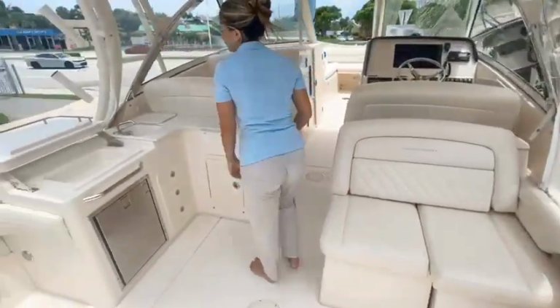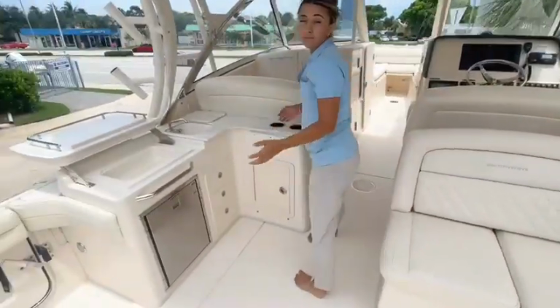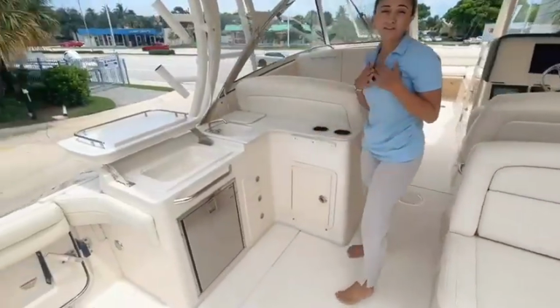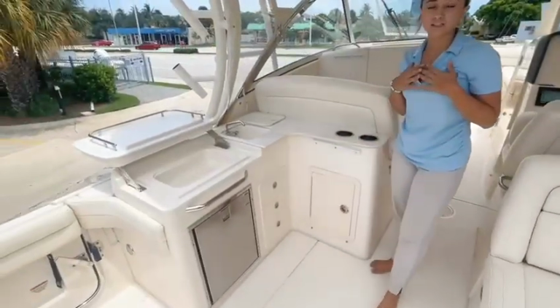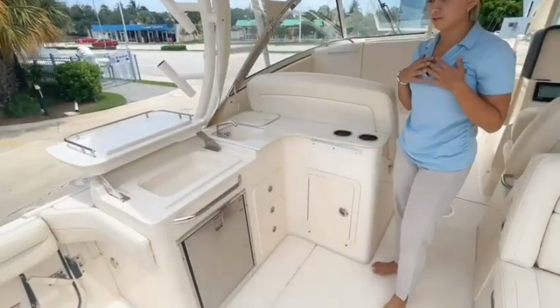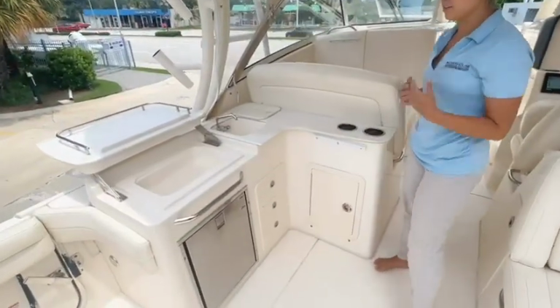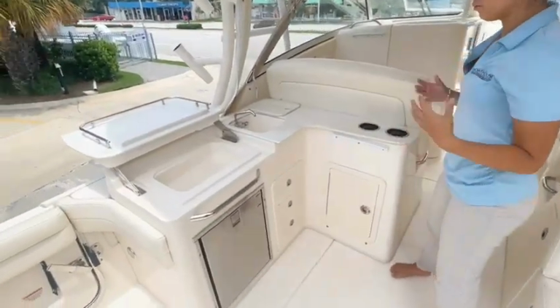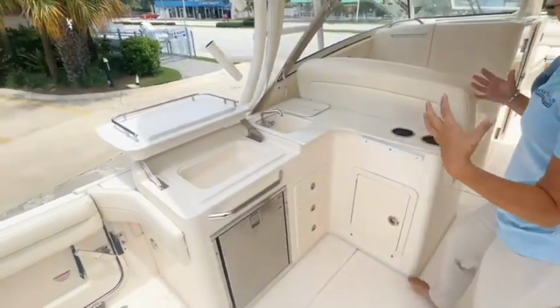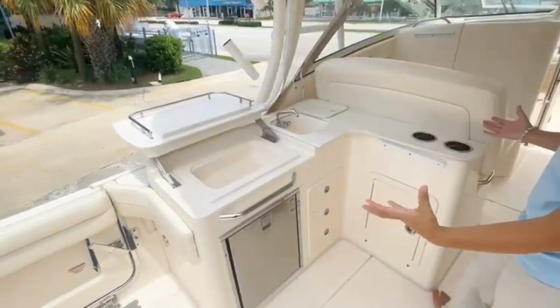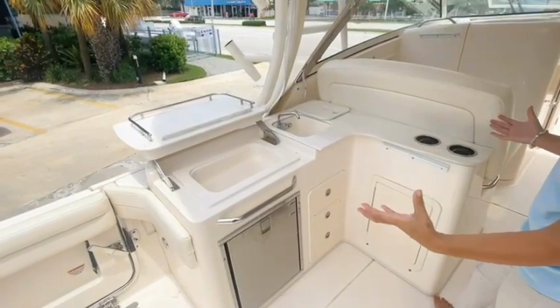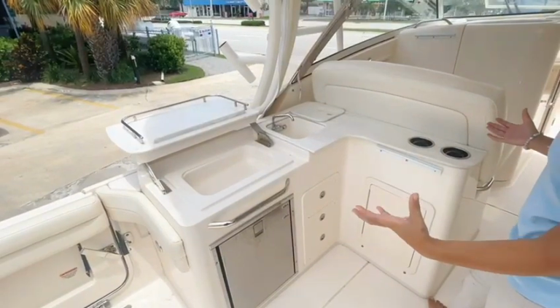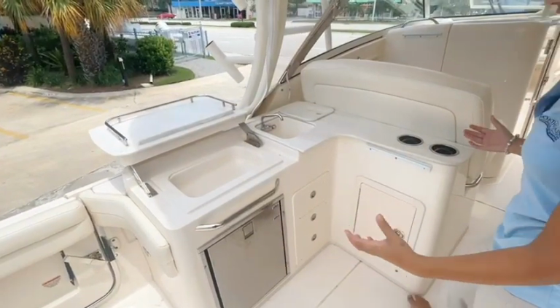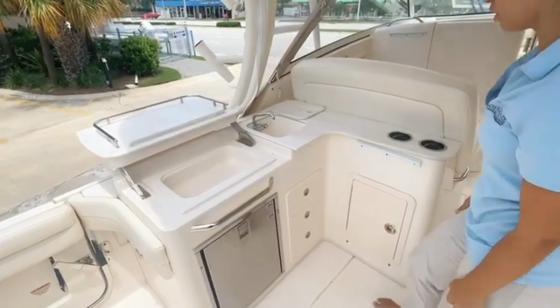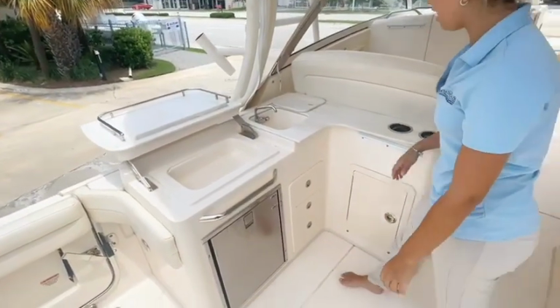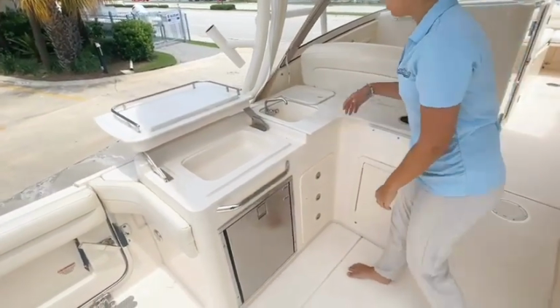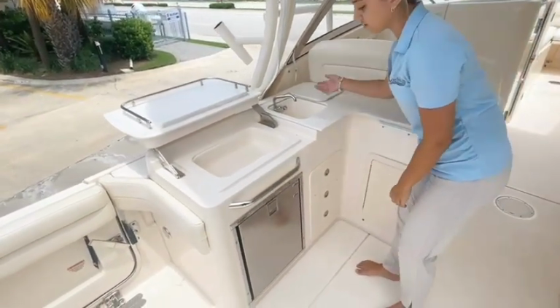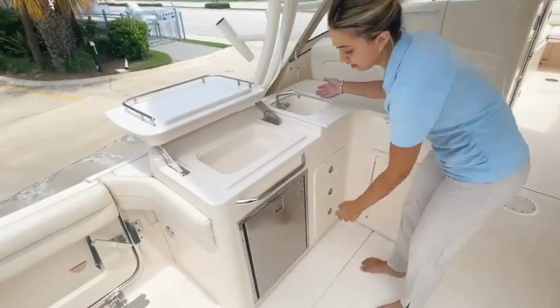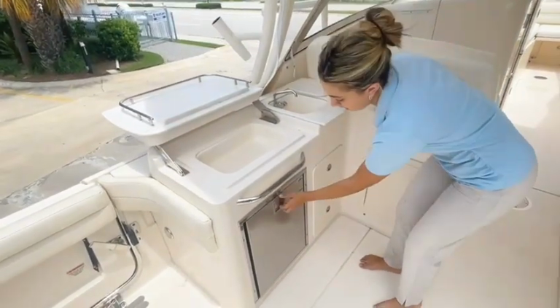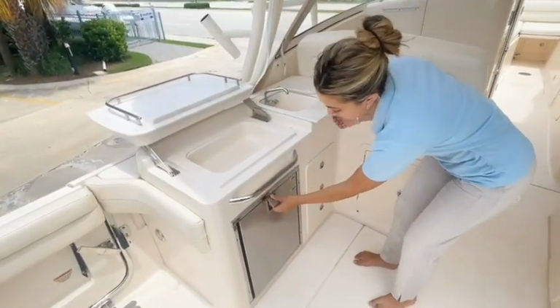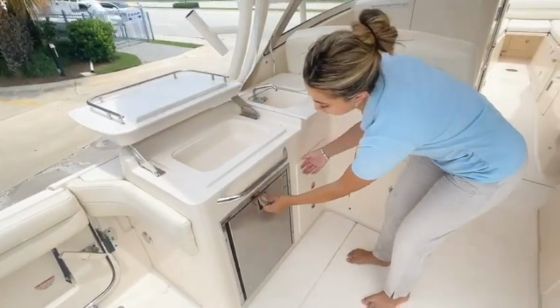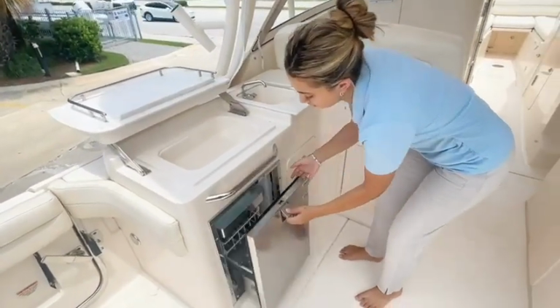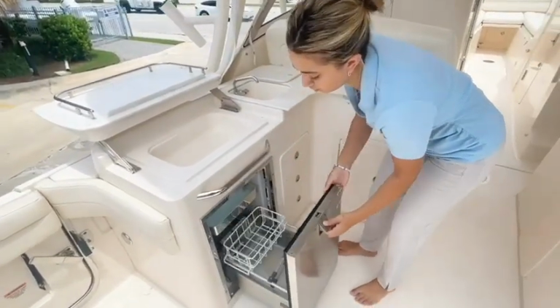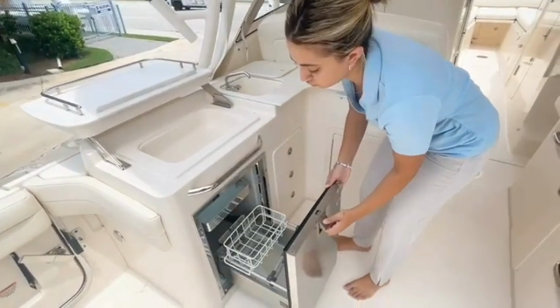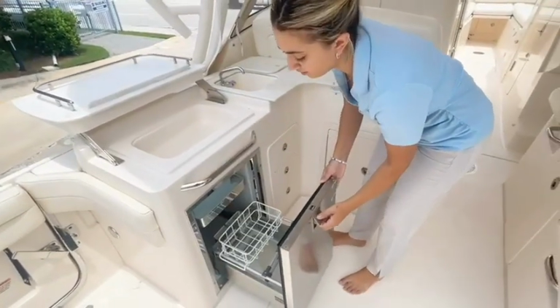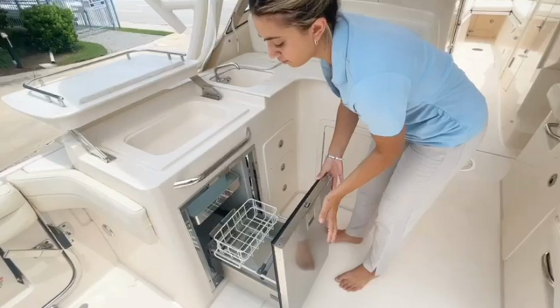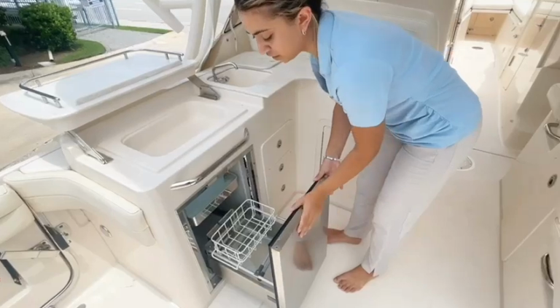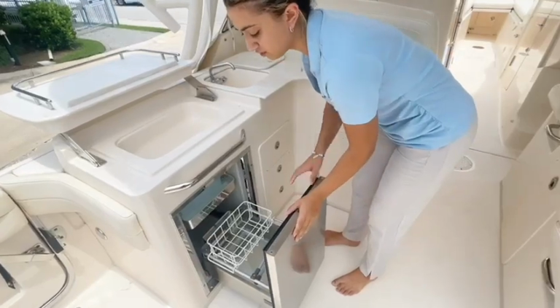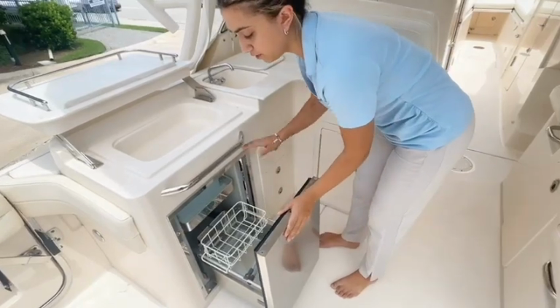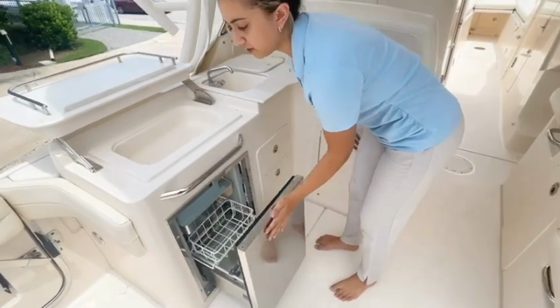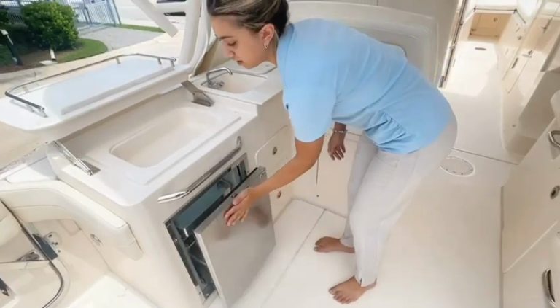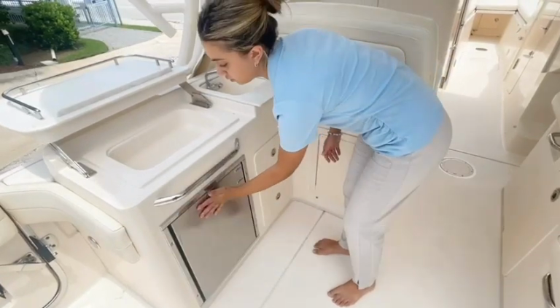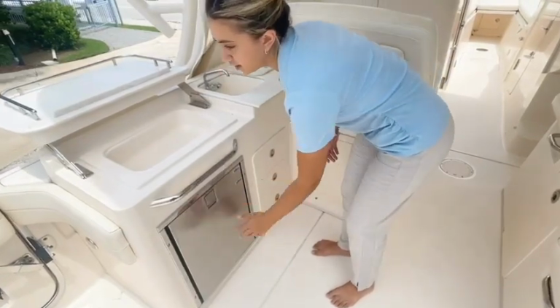One of my favorite parts about the boat is our massive wet bar where you have your sink and your refrigerator, which is great for holding drinks, food, anything you need along the water.